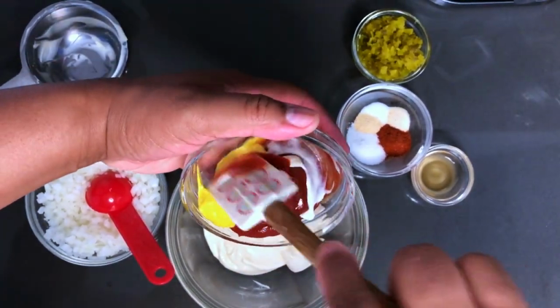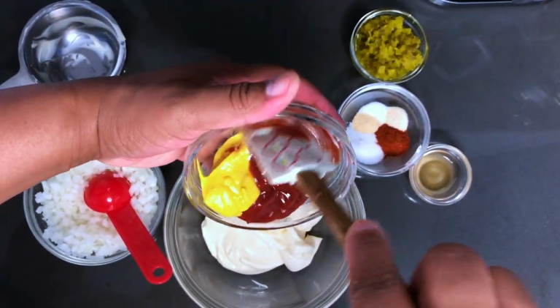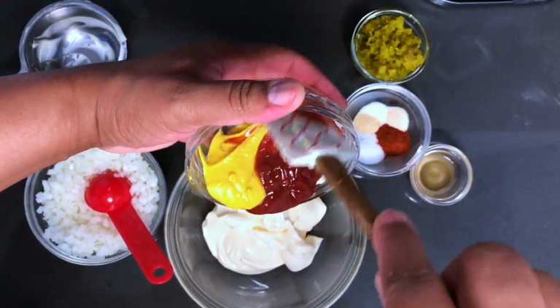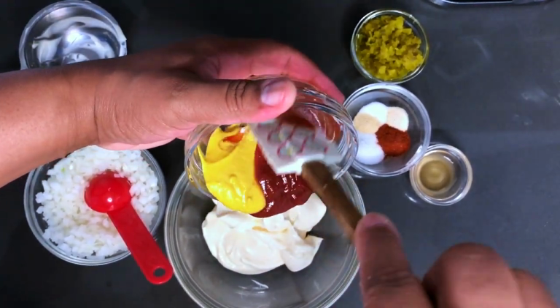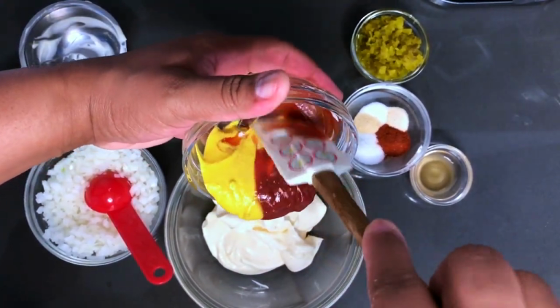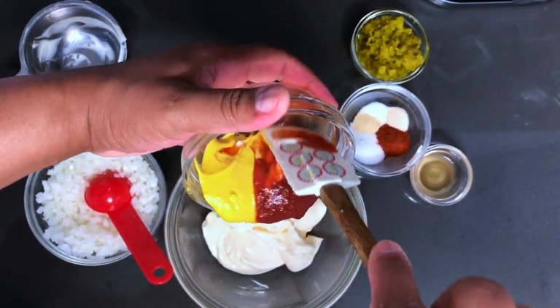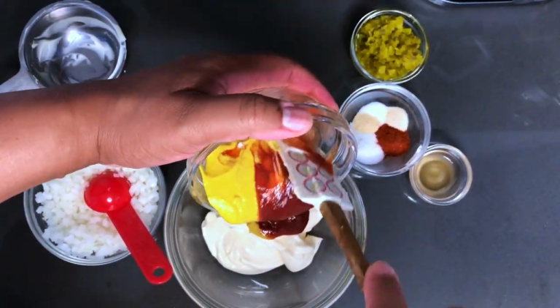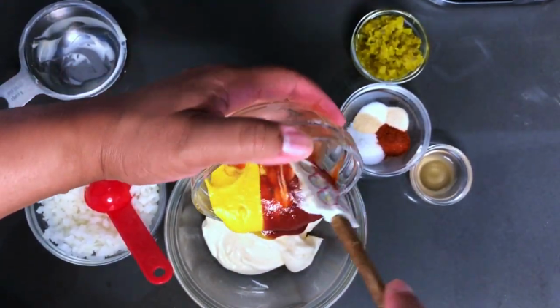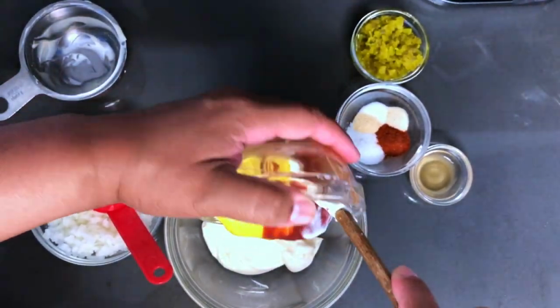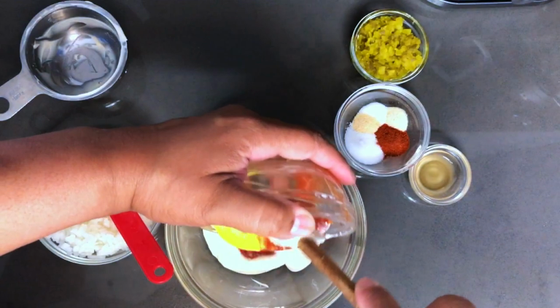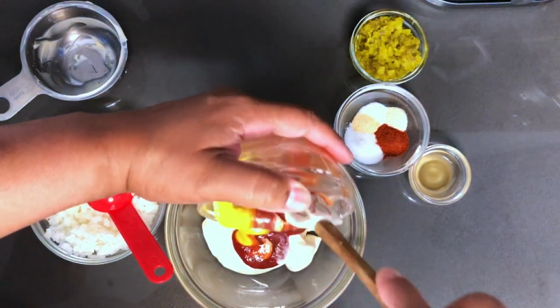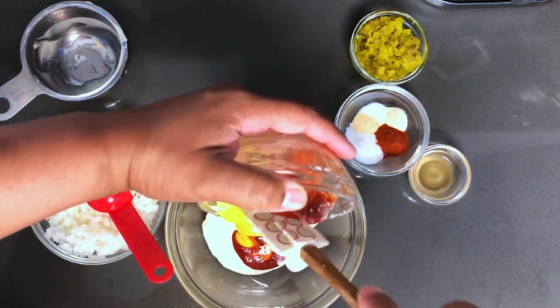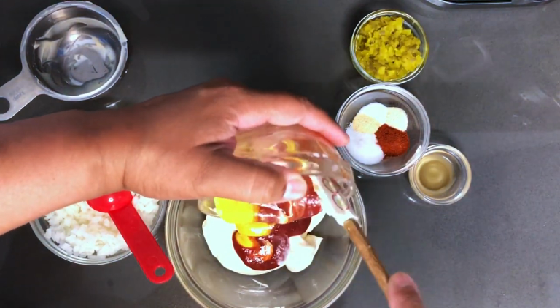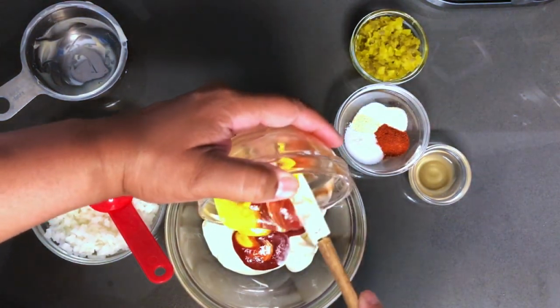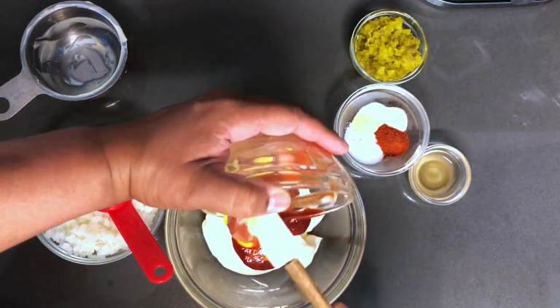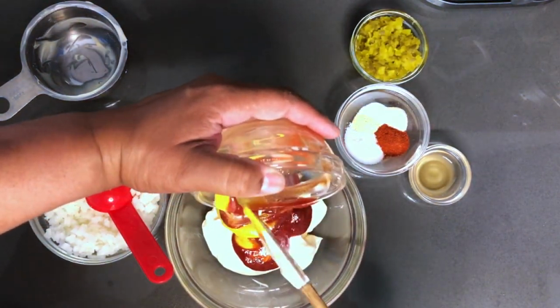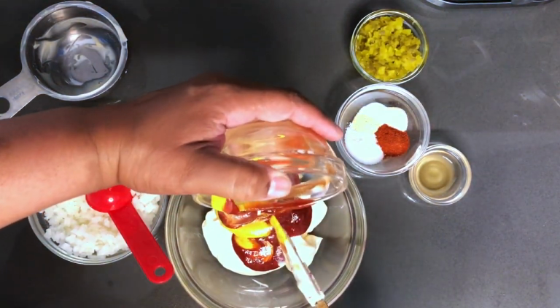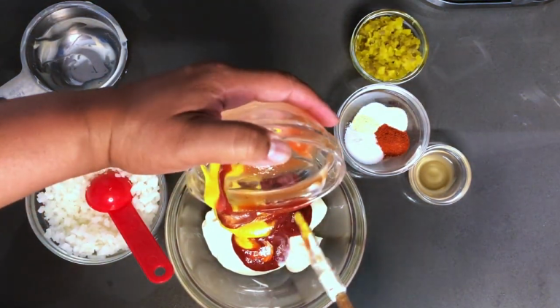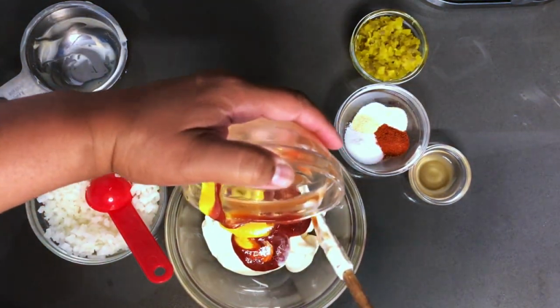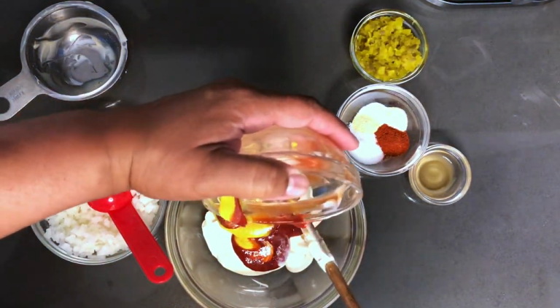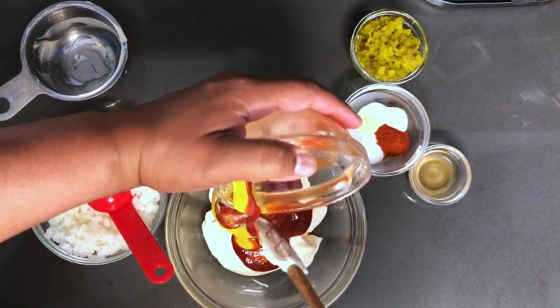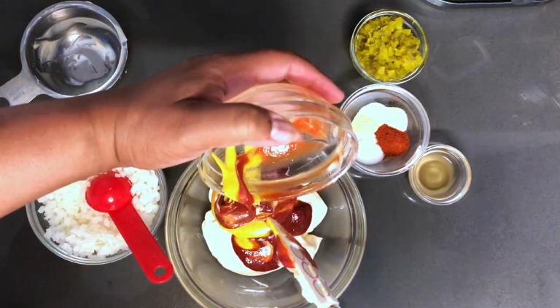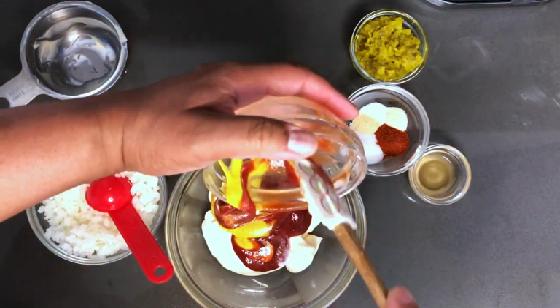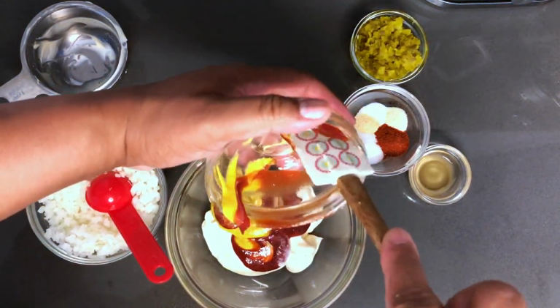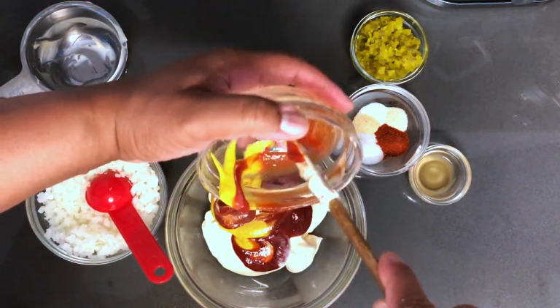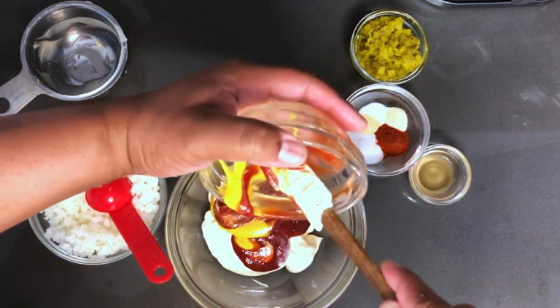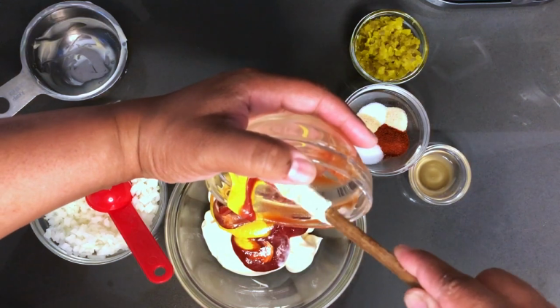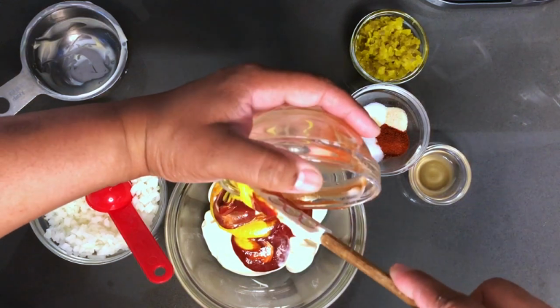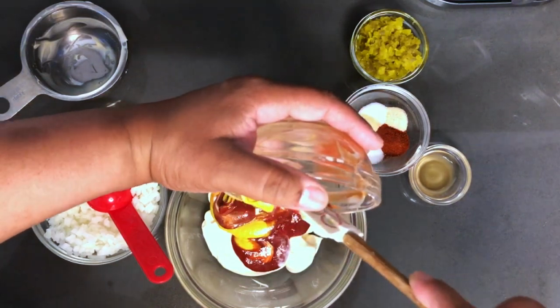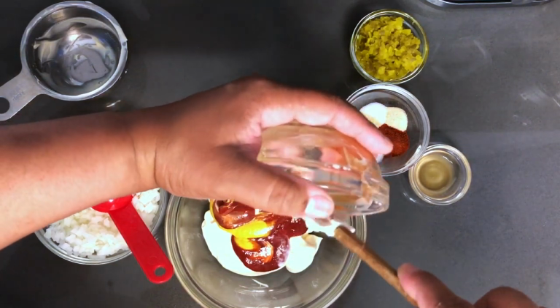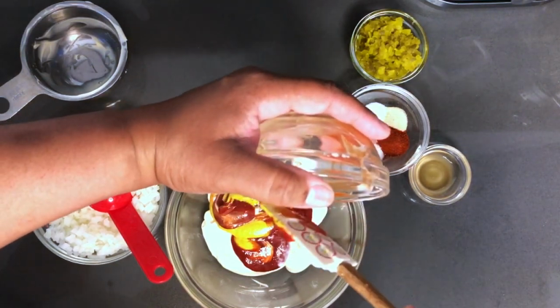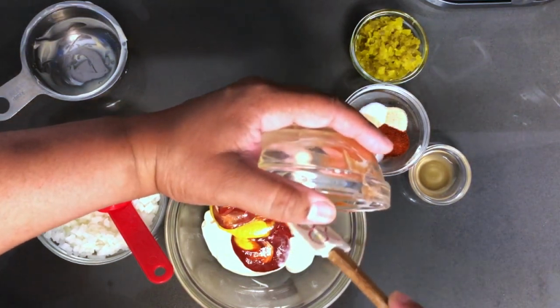The order really doesn't matter because it's all going to be mixed up. It would matter if we were going to be cooking this sauce down, but of course we are not.